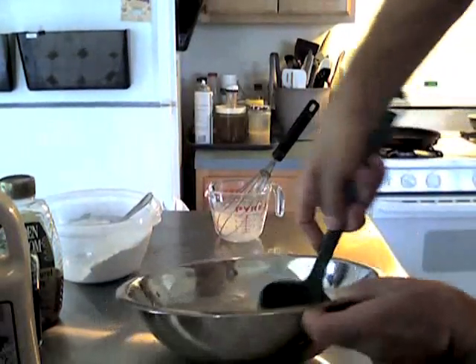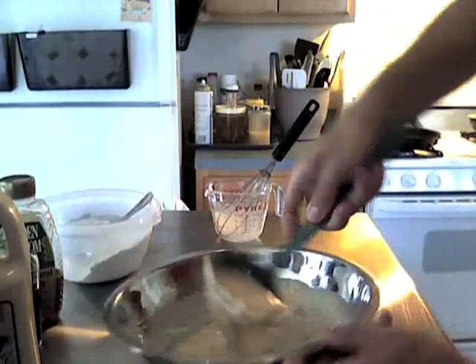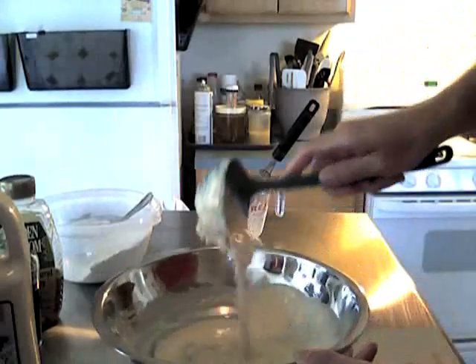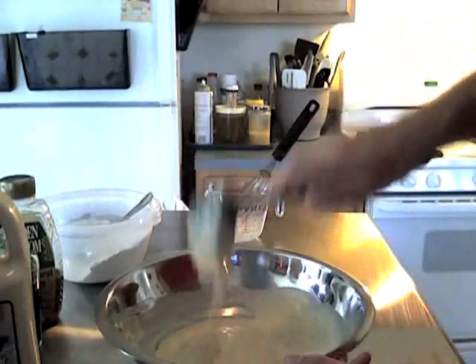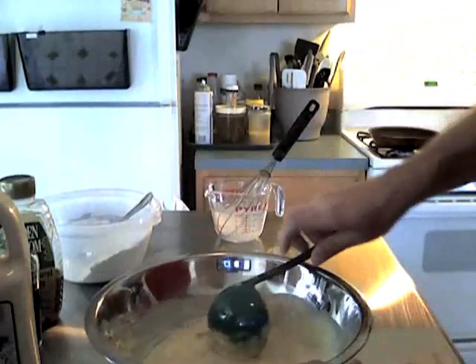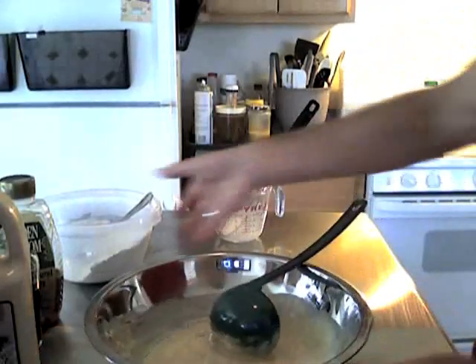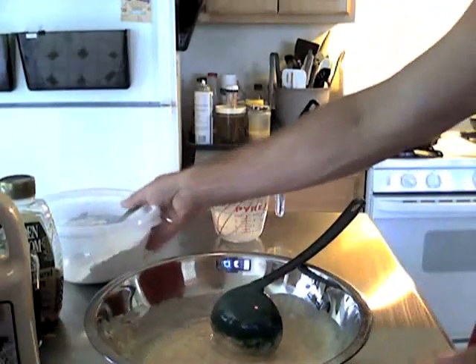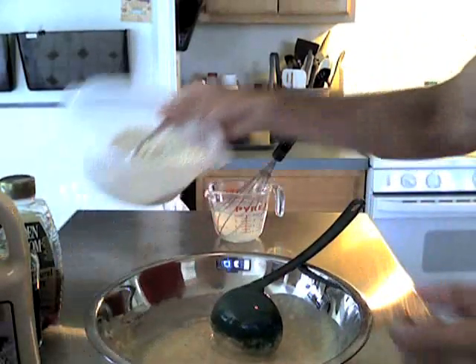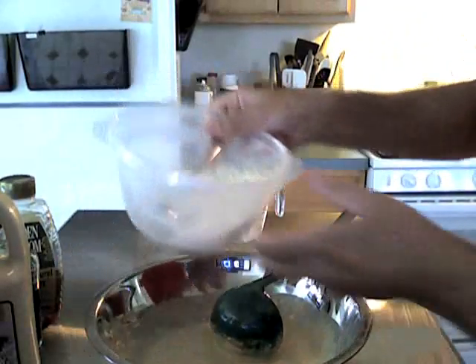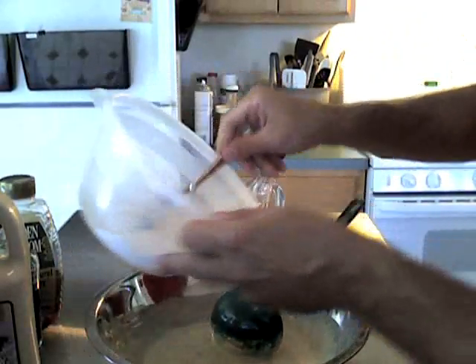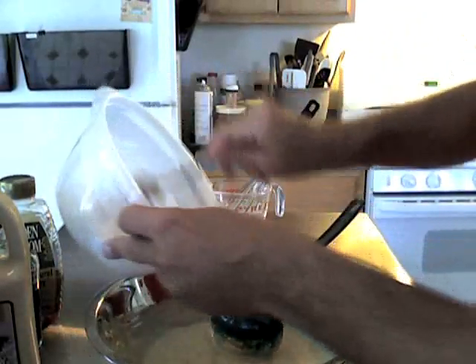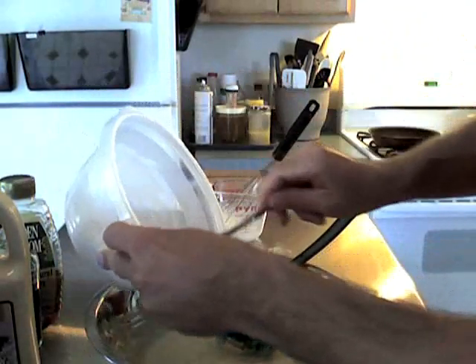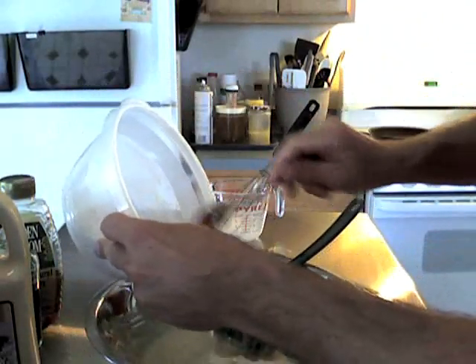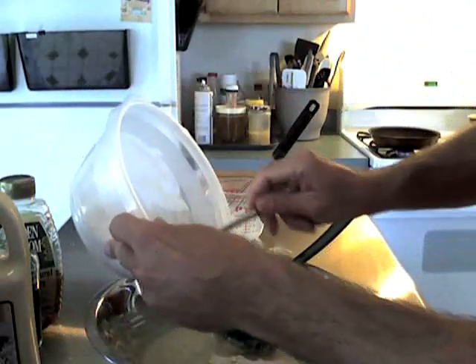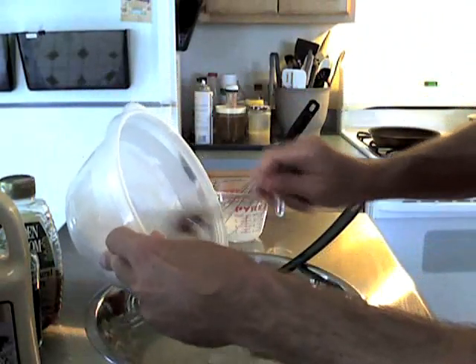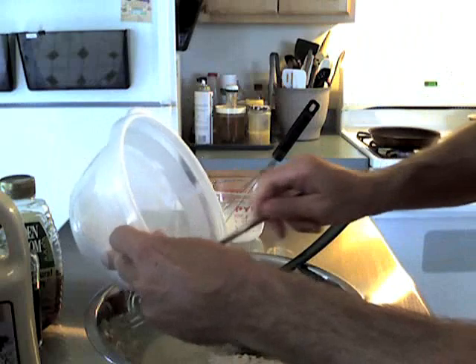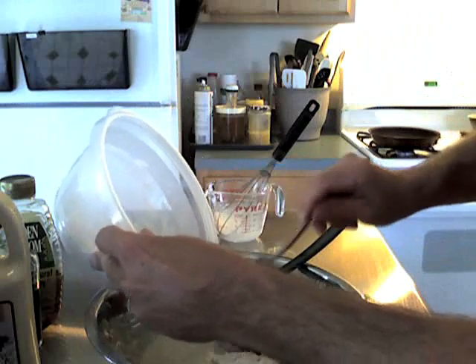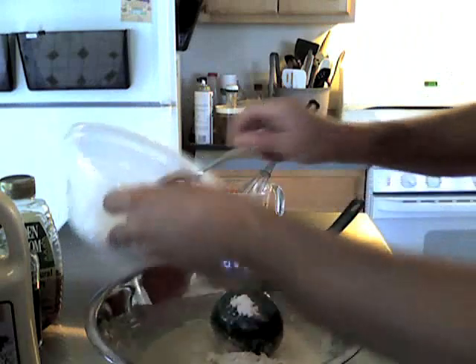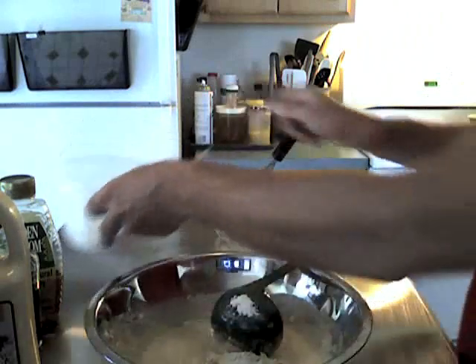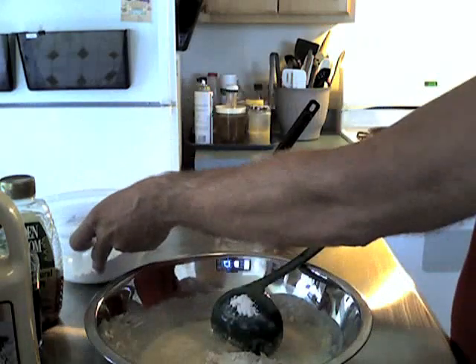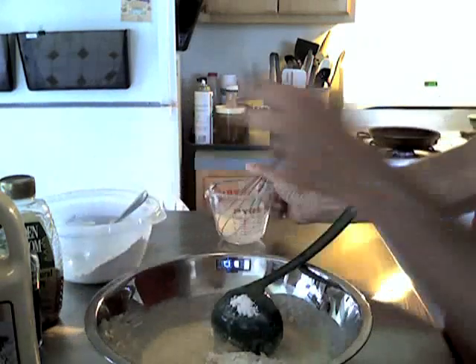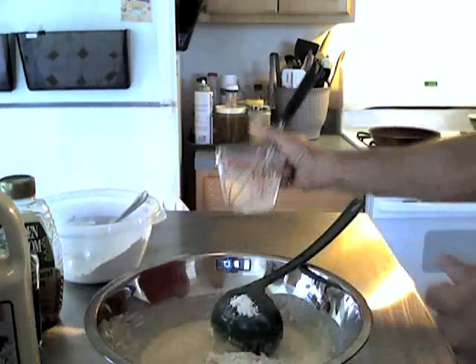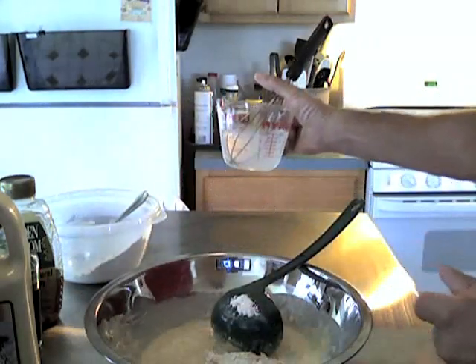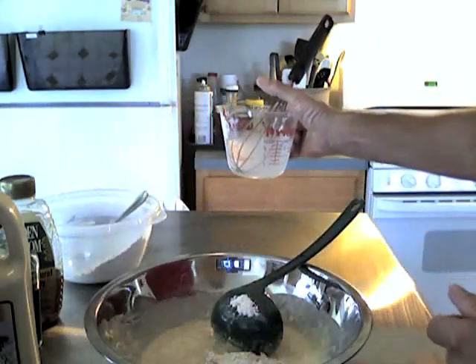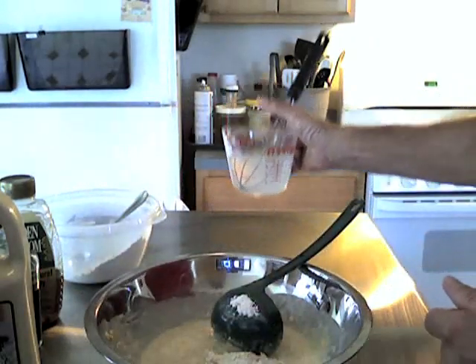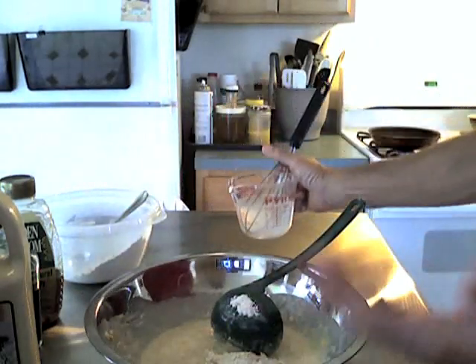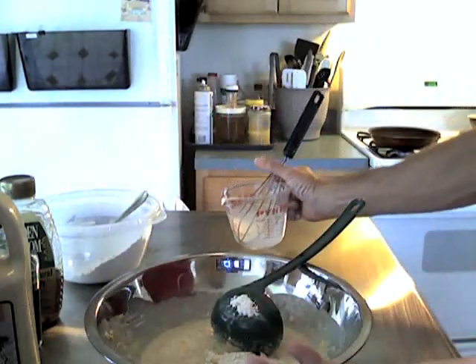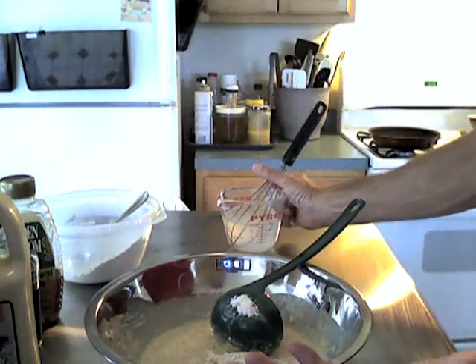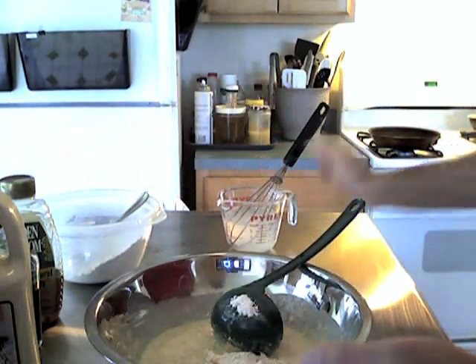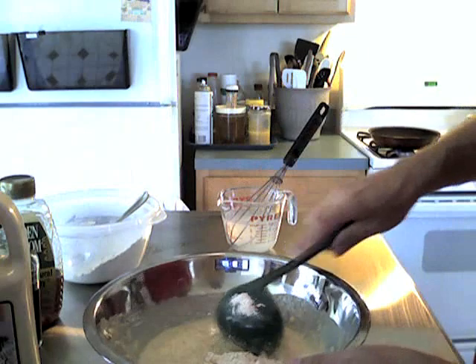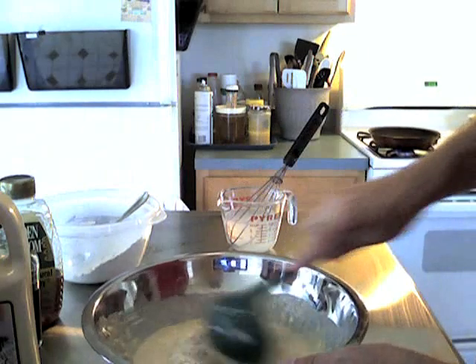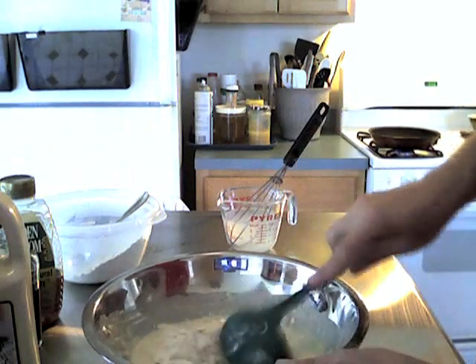Now I'm going to make mine just a little bit thicker. If I get it too thick I've got a little bit of water here, and you could use milk just to thin it out.